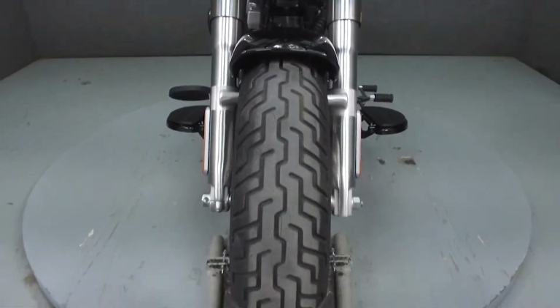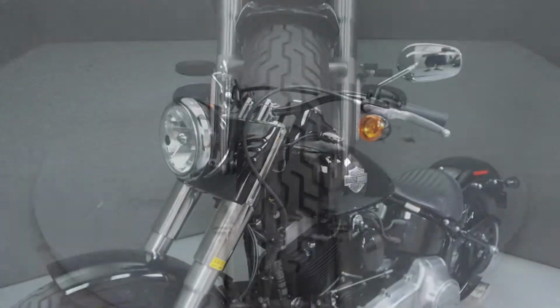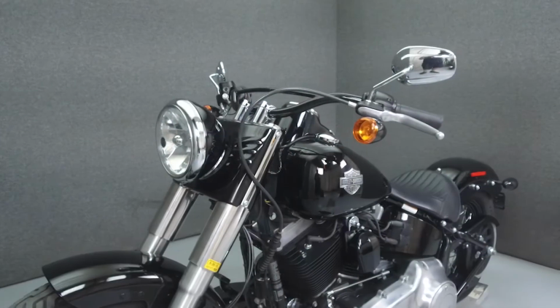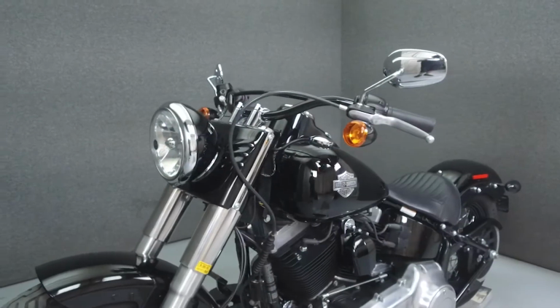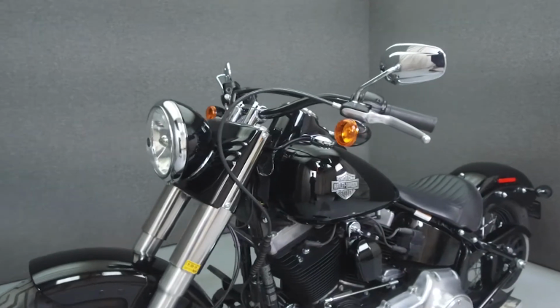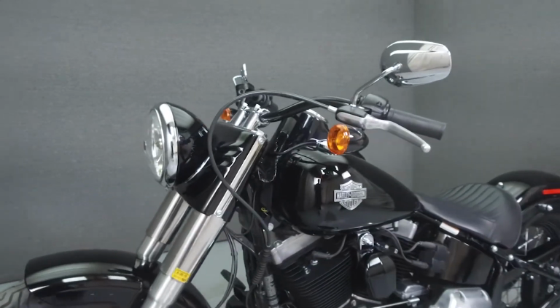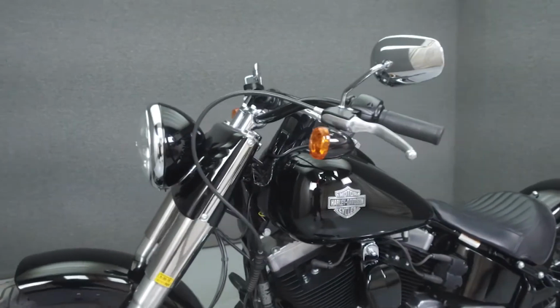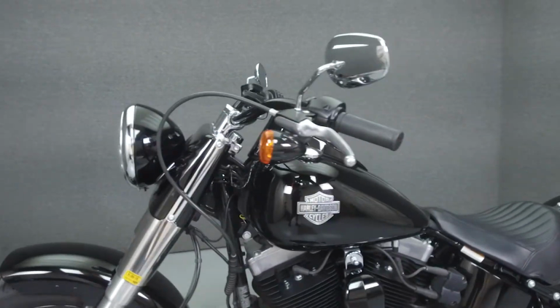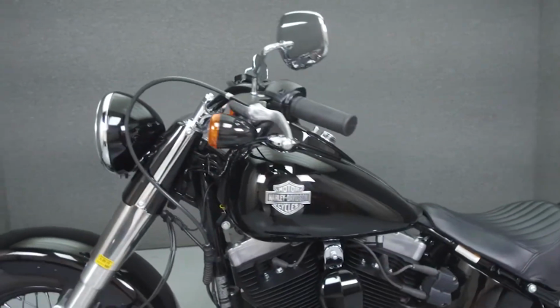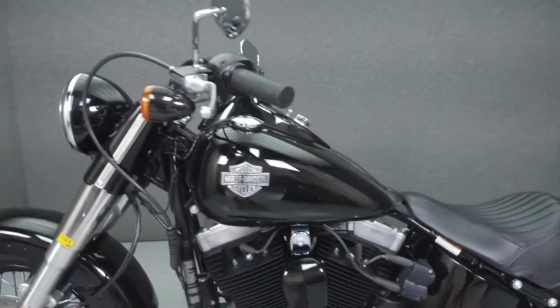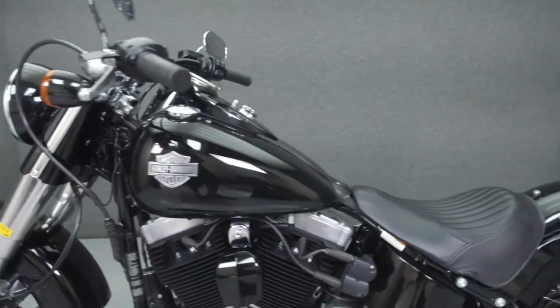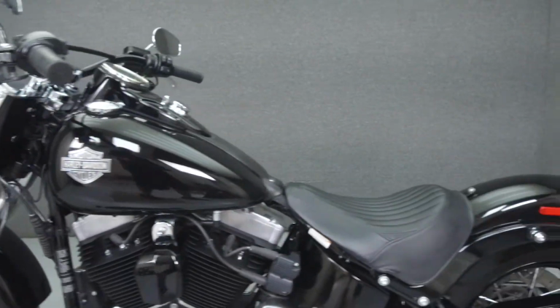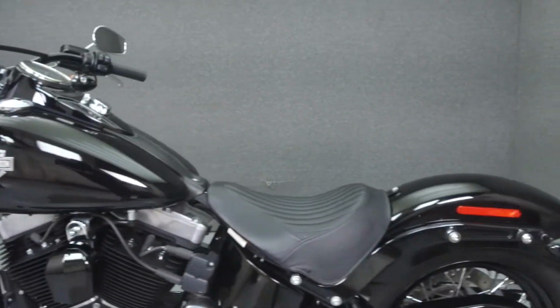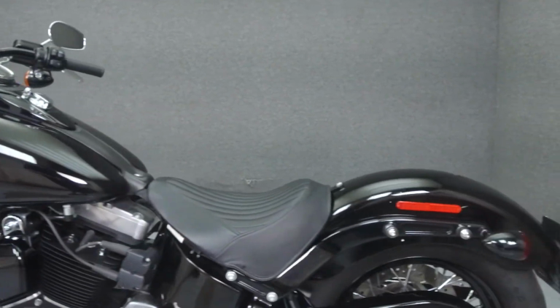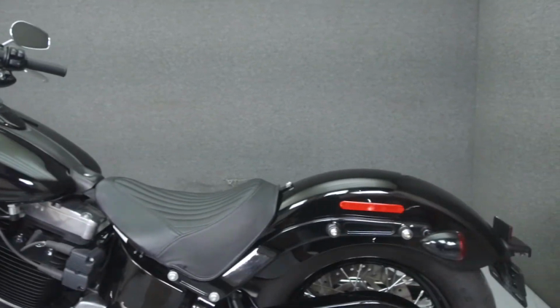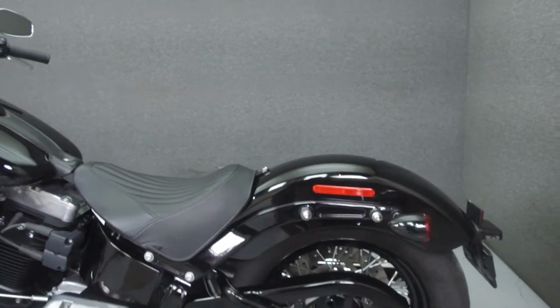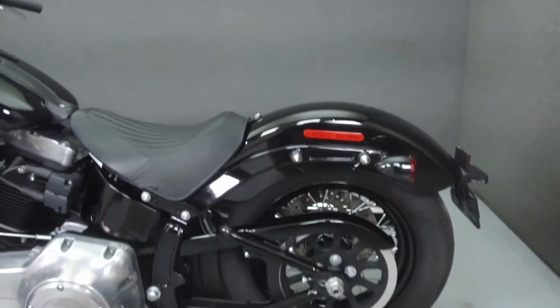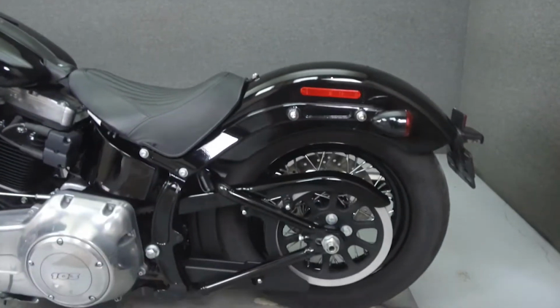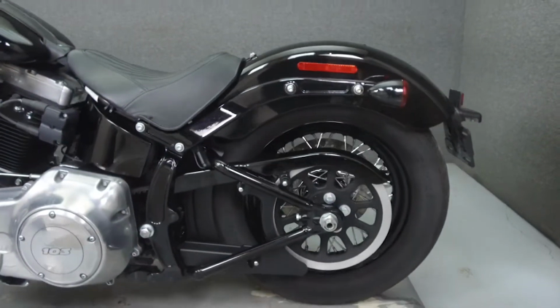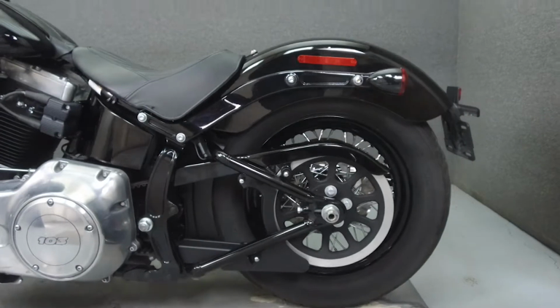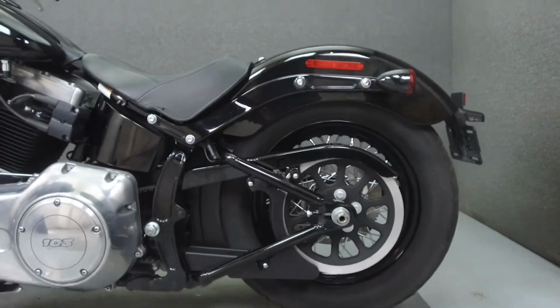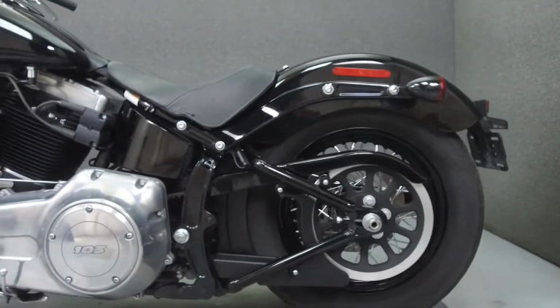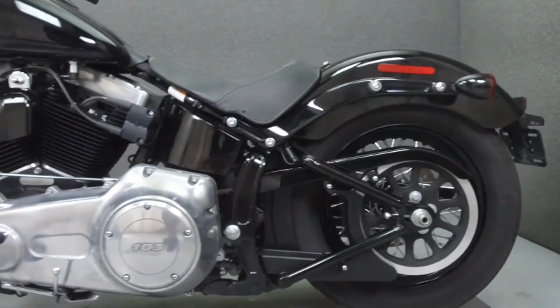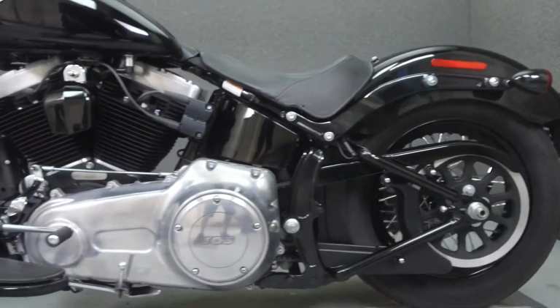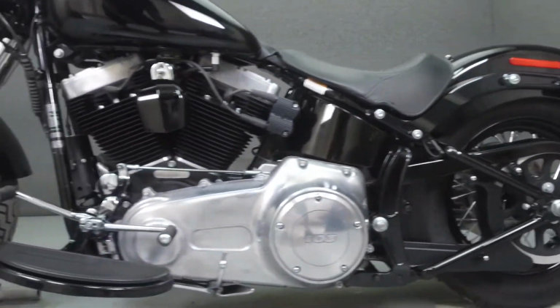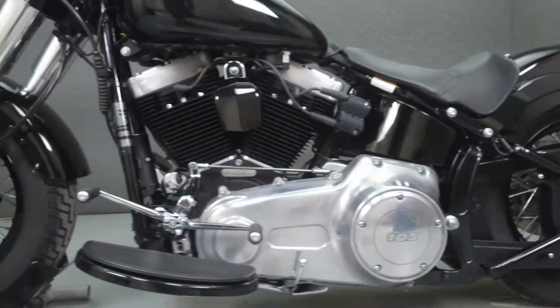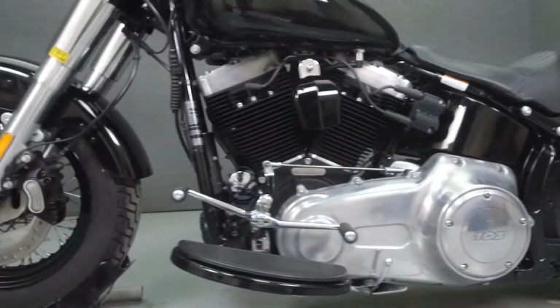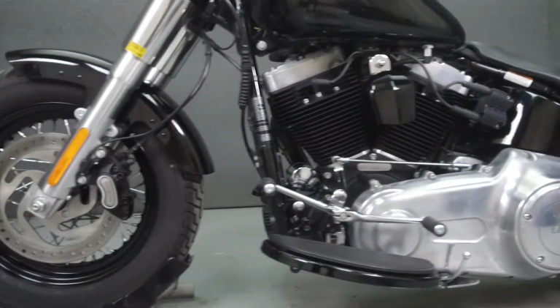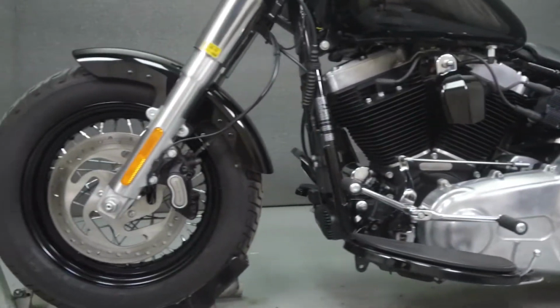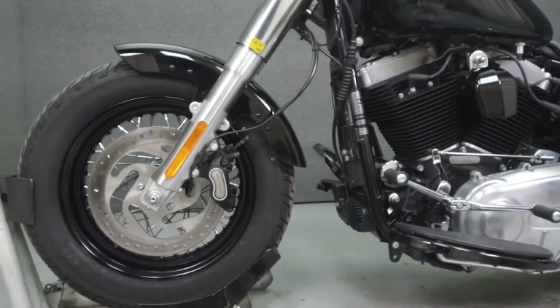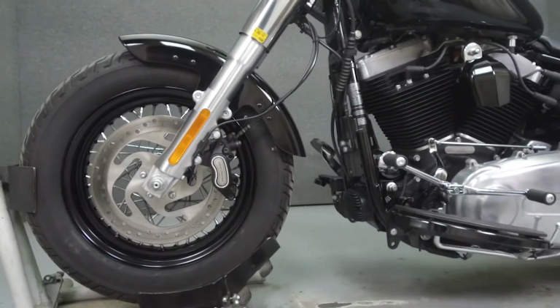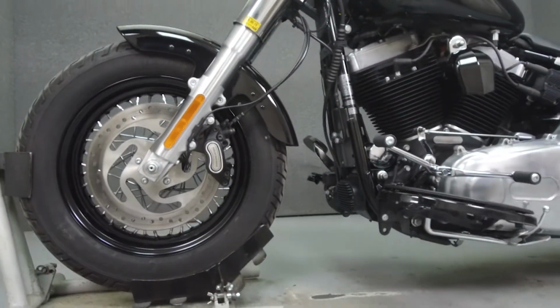It has a seat height of 23.8 inches and a wet weight of 640 pounds. This bike comes equipped with ABS and has been upgraded with quick detach backrest hardware.